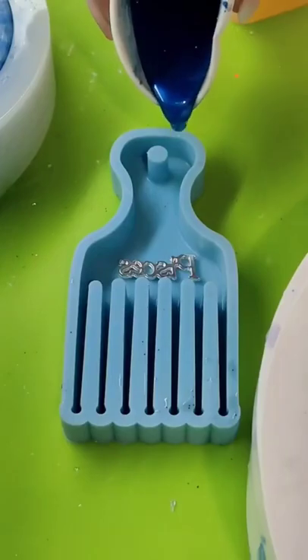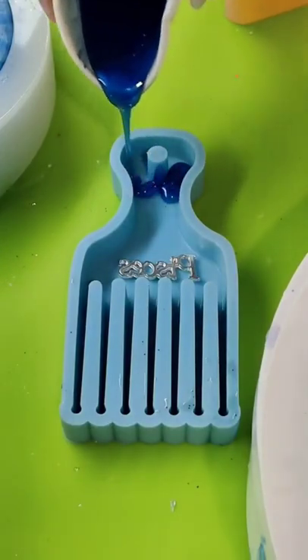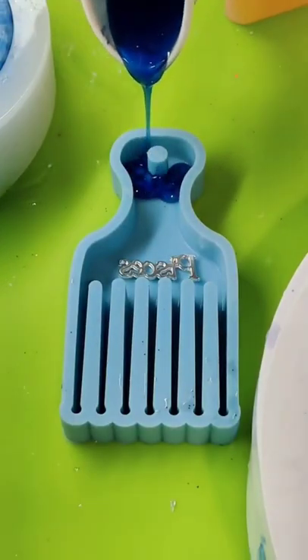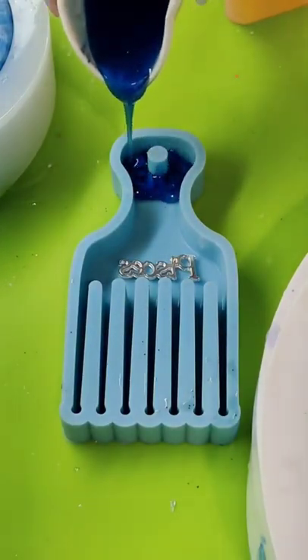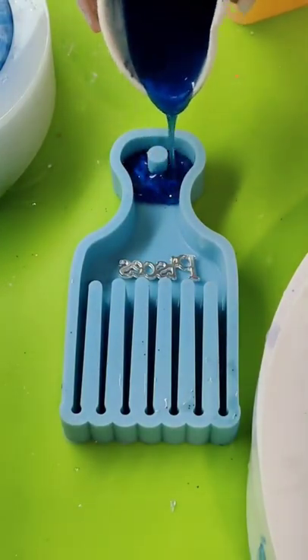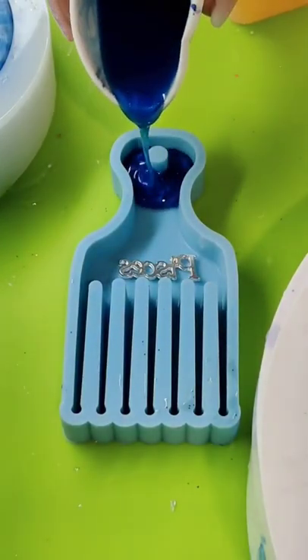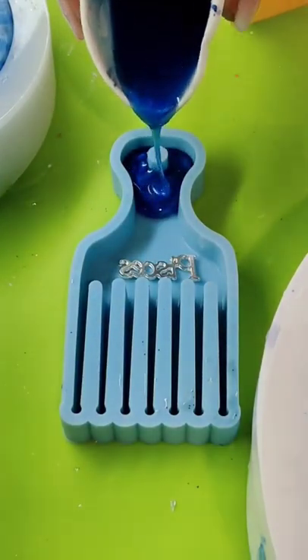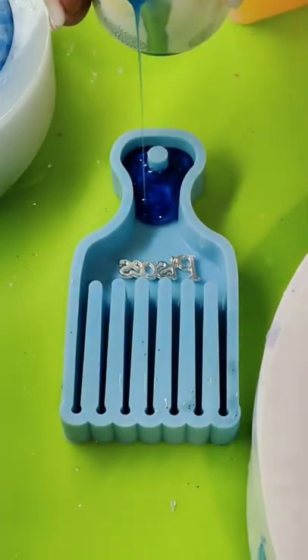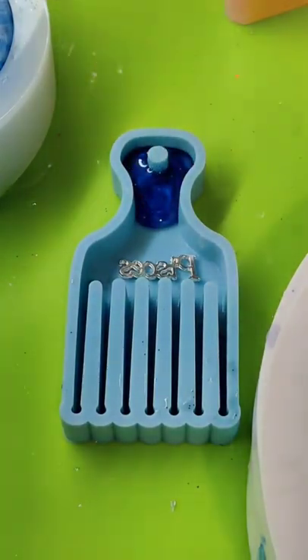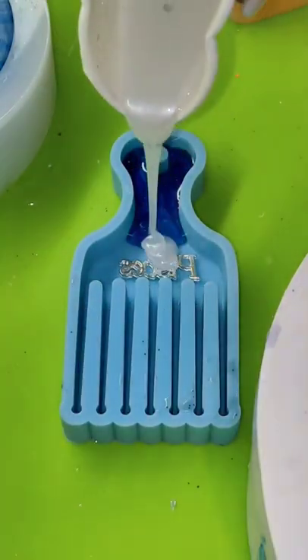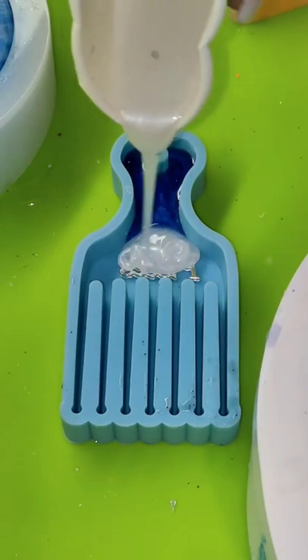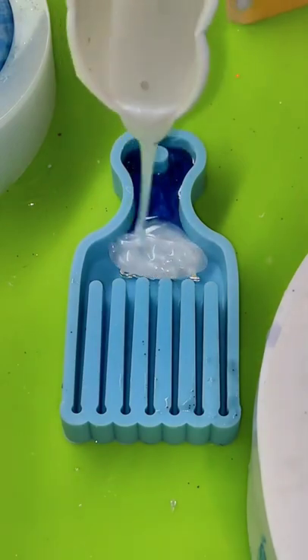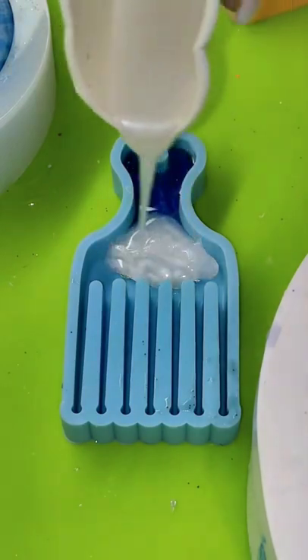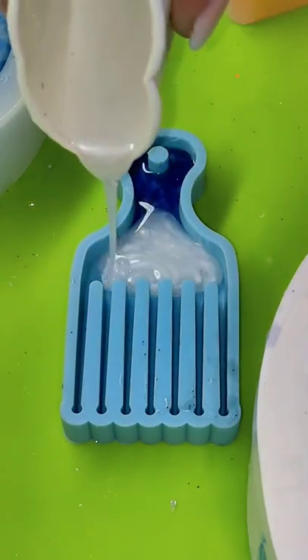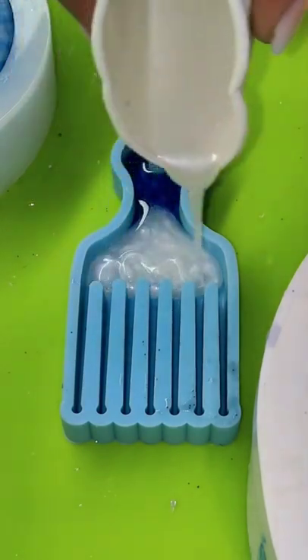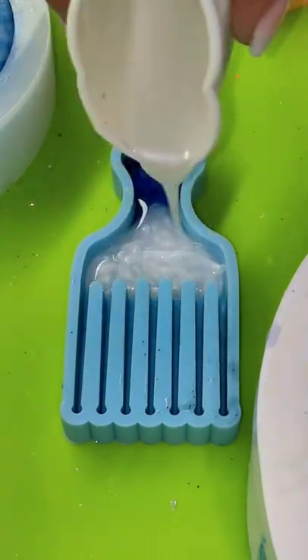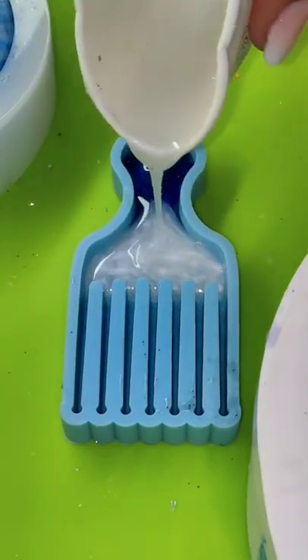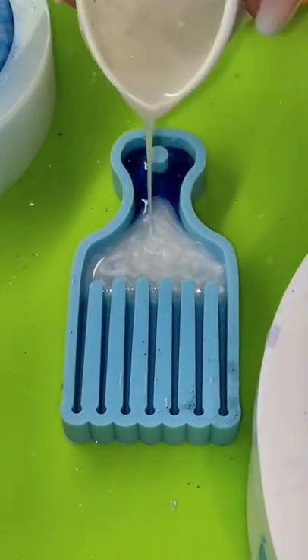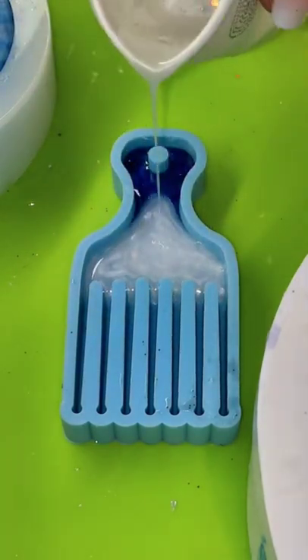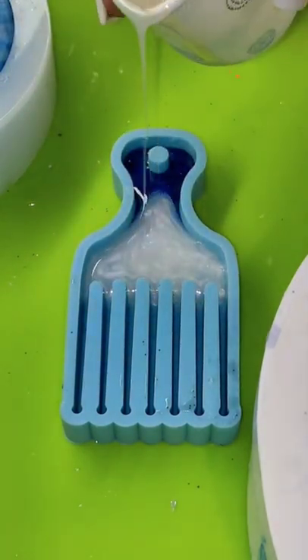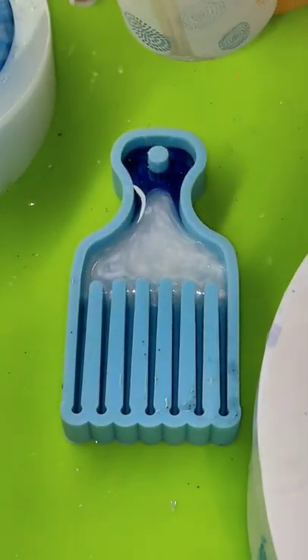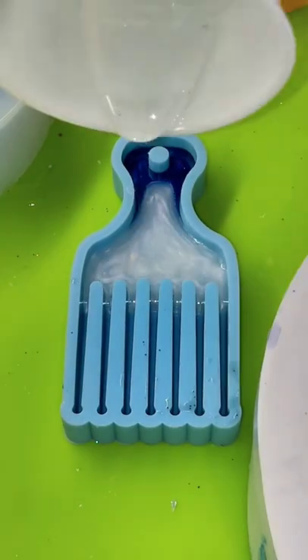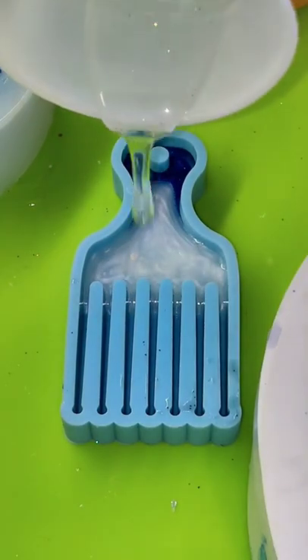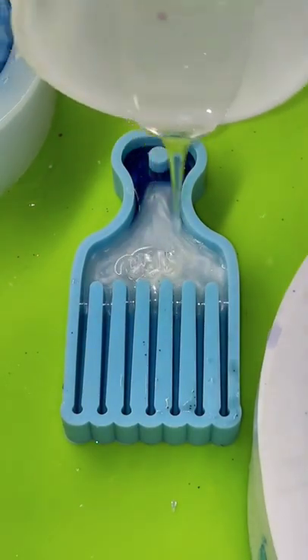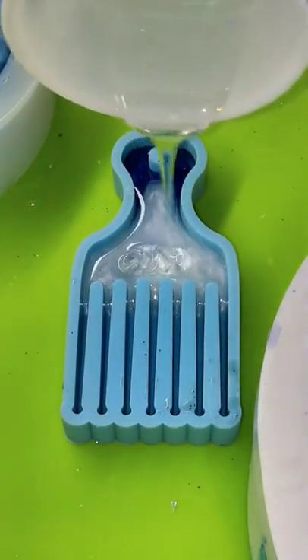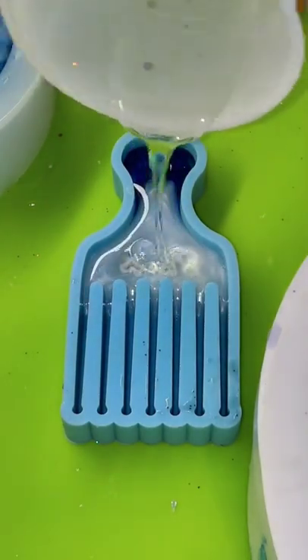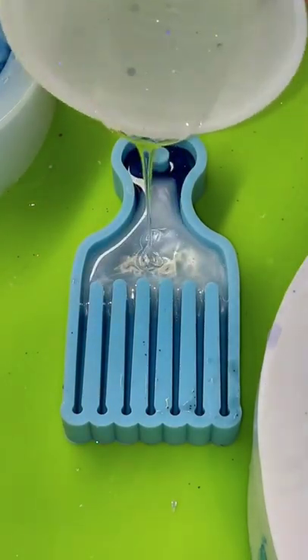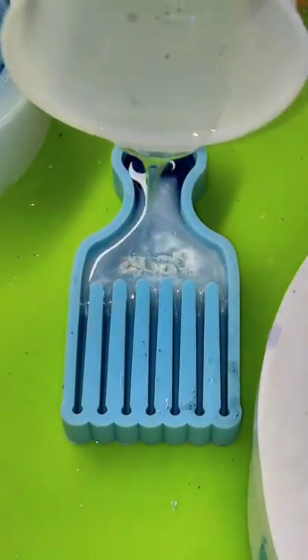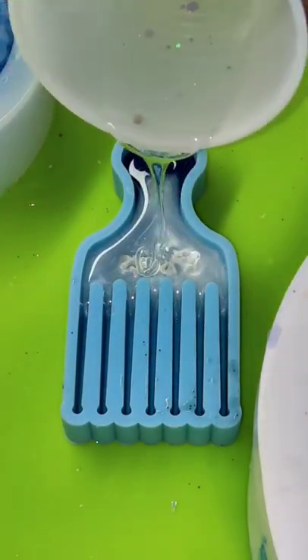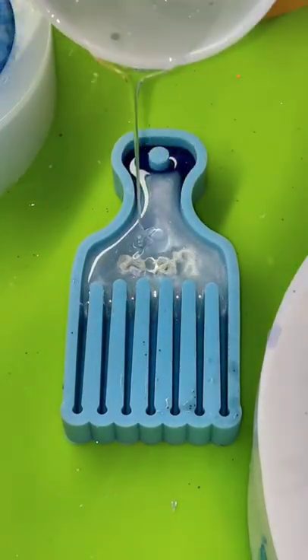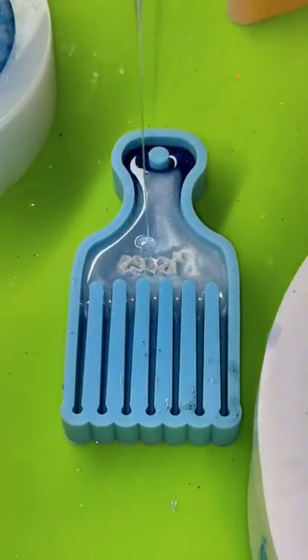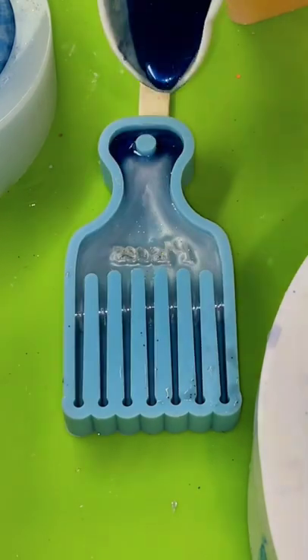I wanted to show you this really cute little zodiac keychain that I made. I had some extra resin after I got done with one of my jars and it was this really pretty royal blue with a pearlescent white, and I haven't made a lot of stuff for Pisces lately, so I thought that this